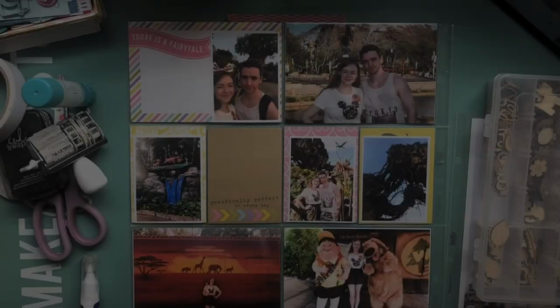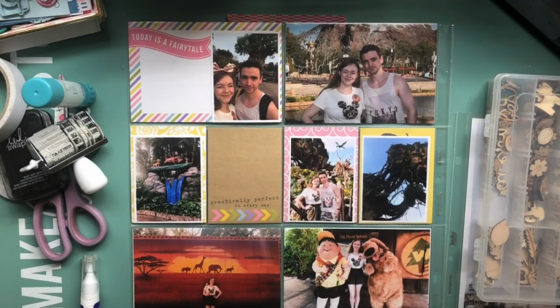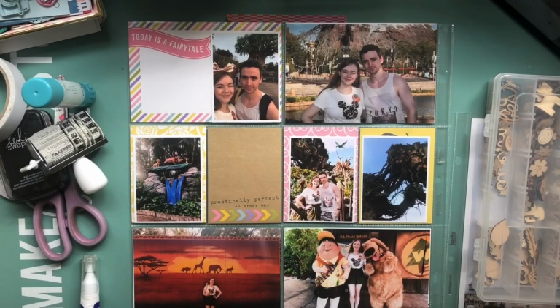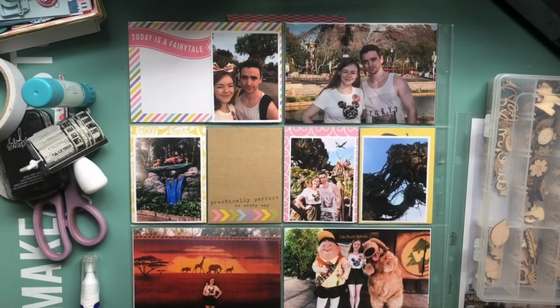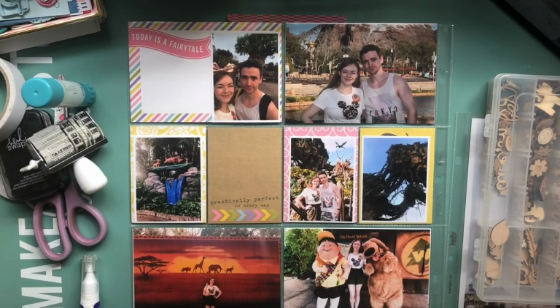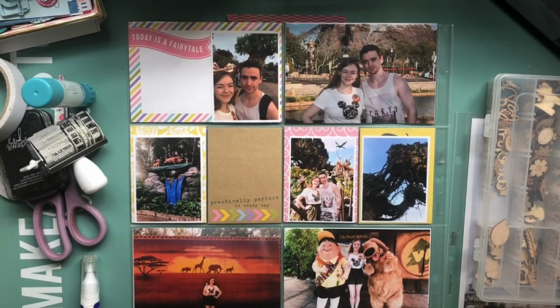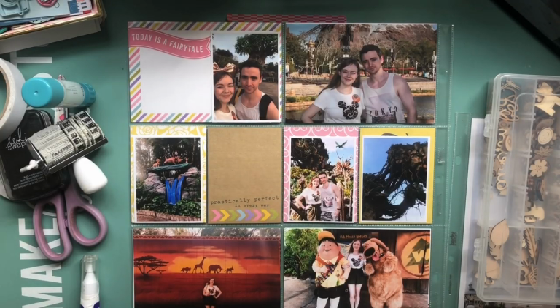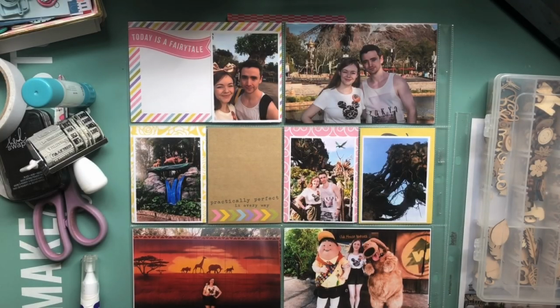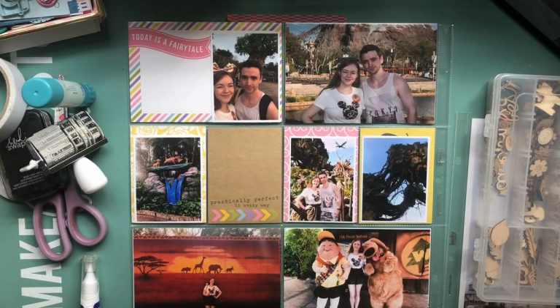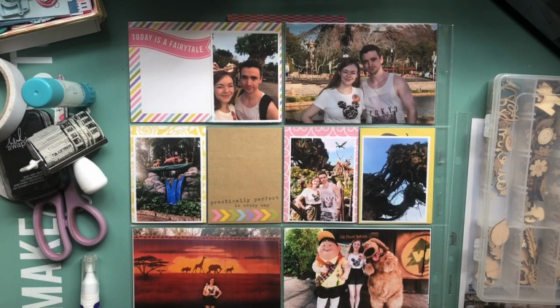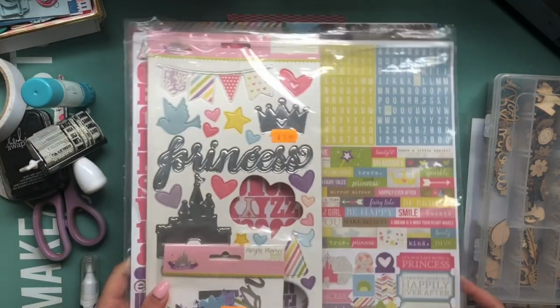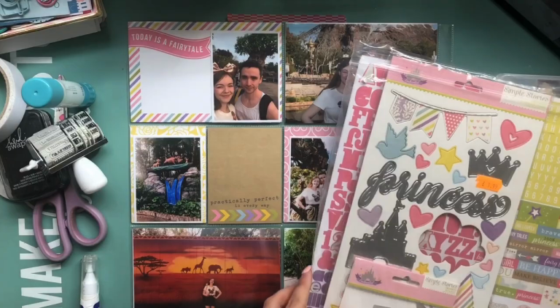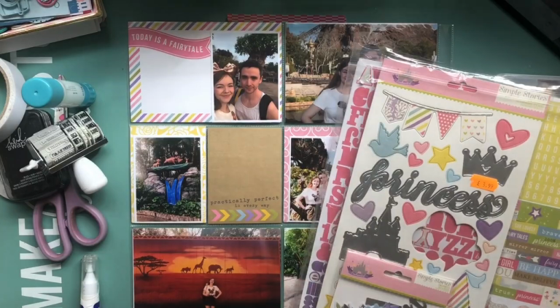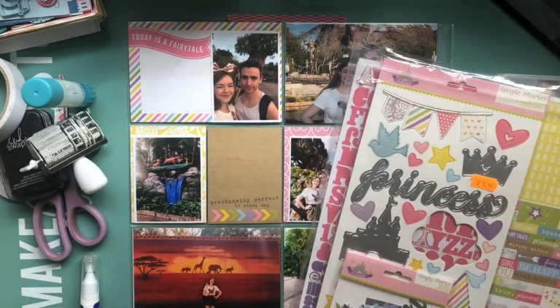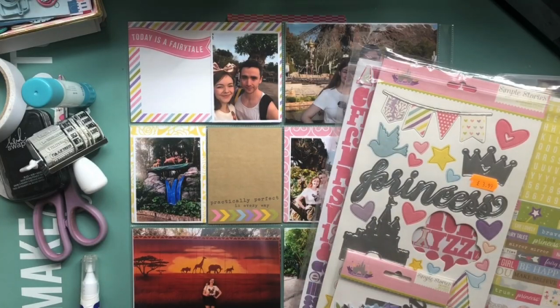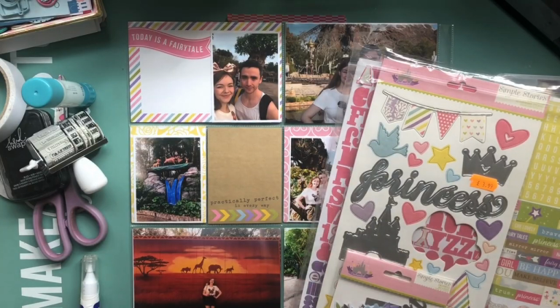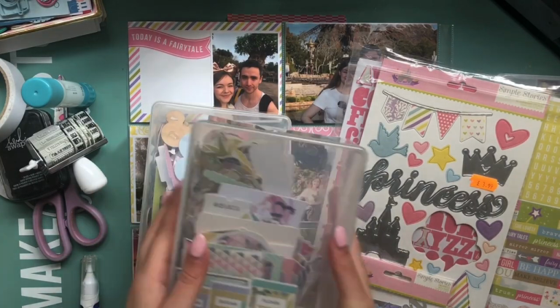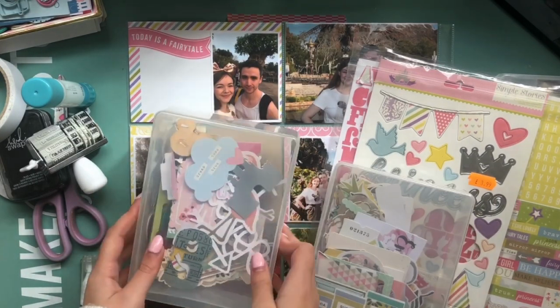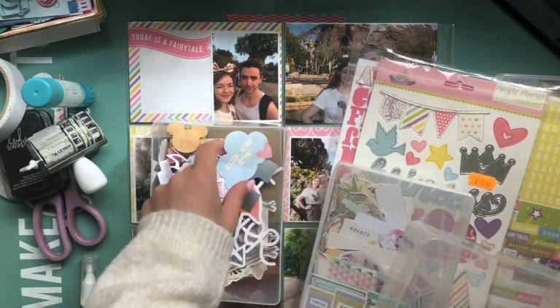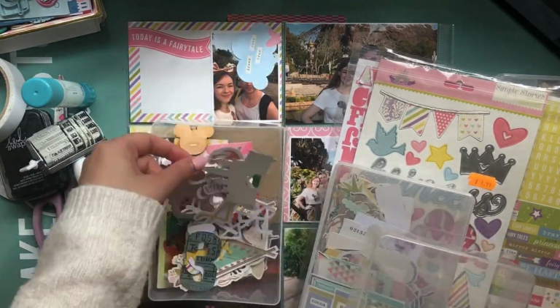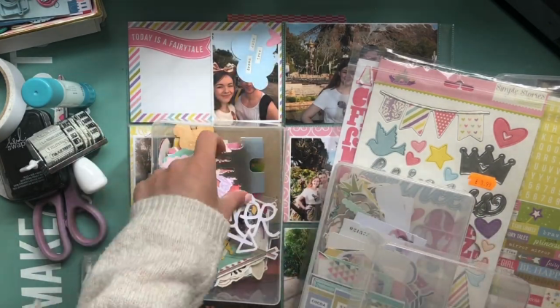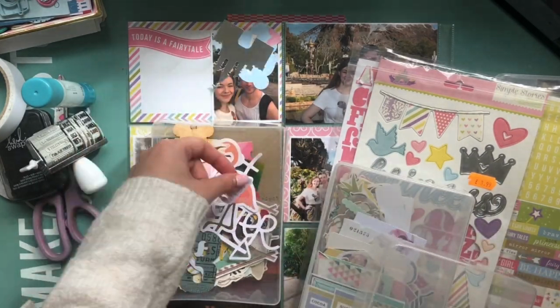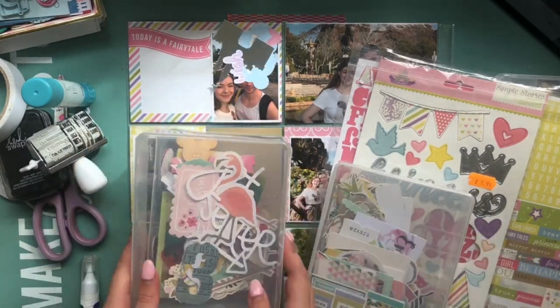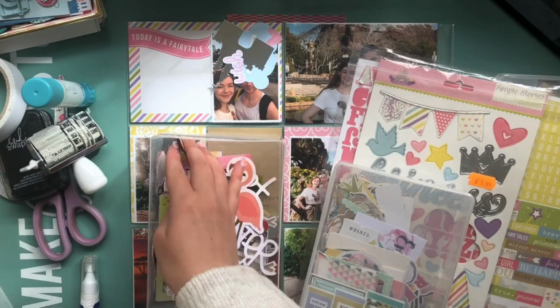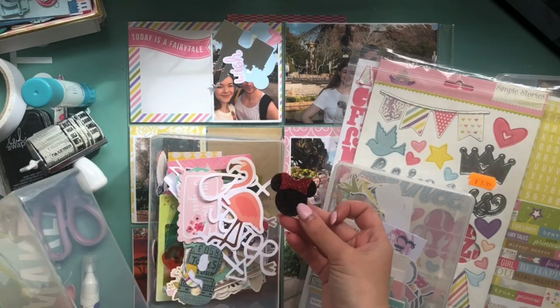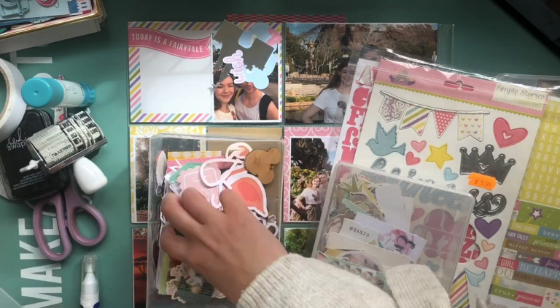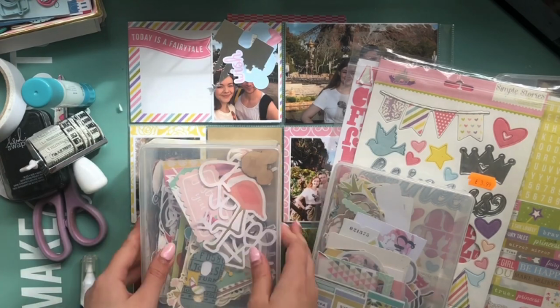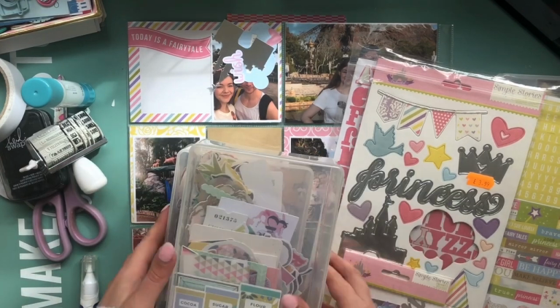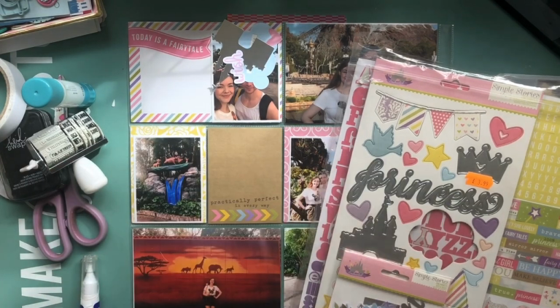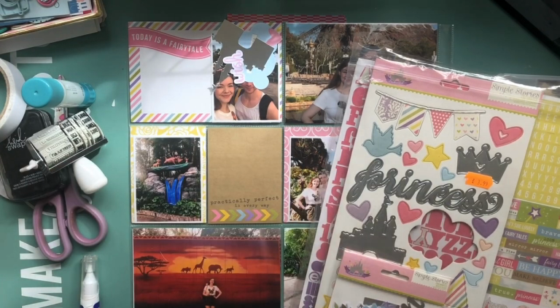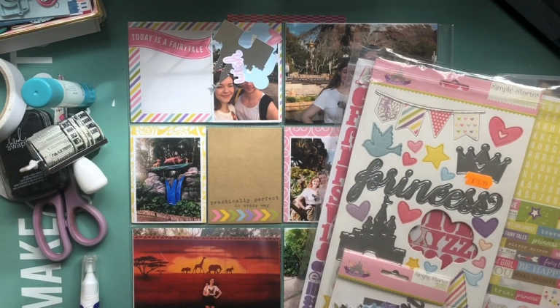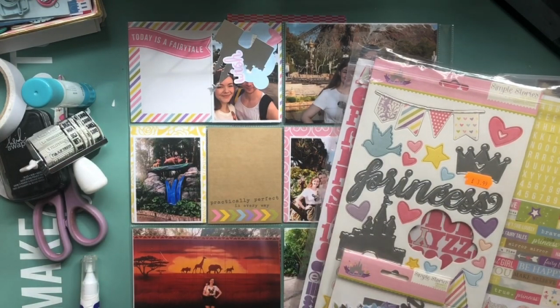Hi everyone, I'm back again today with another Project Life process video. Today I'm going to be scrapbooking all of my Walt Disney World photos in my Project Life album. I've got three pages that I'll be scrapping in this video.